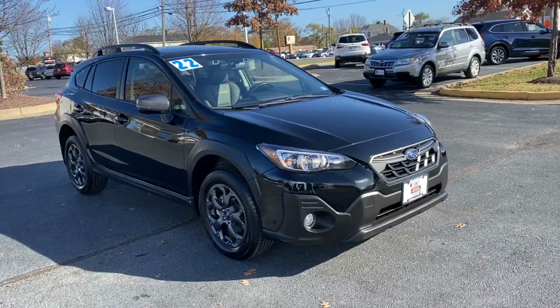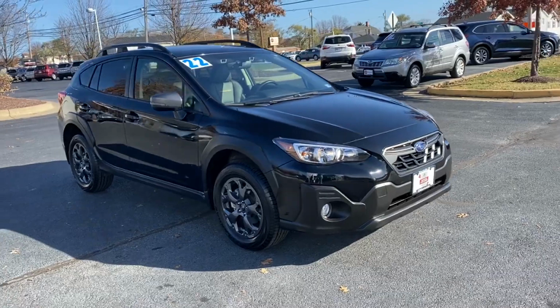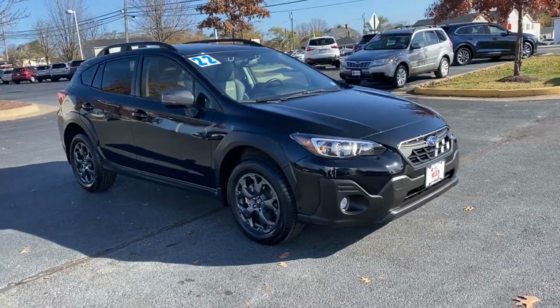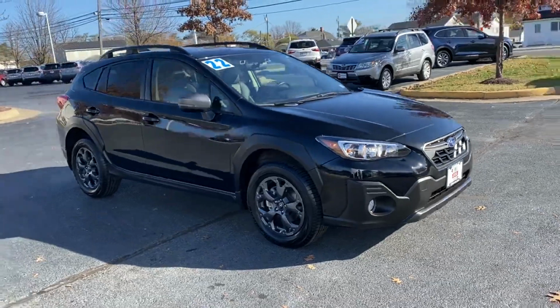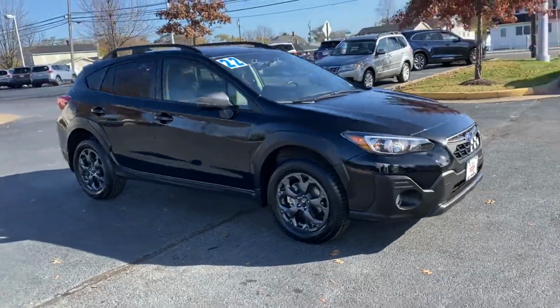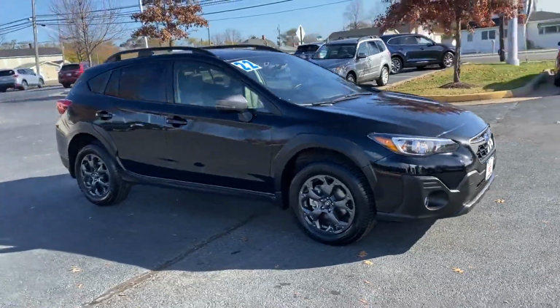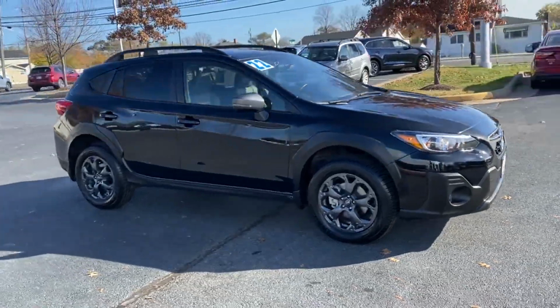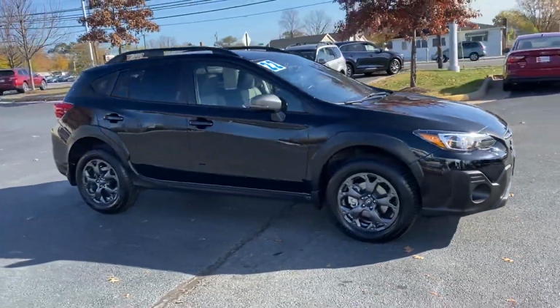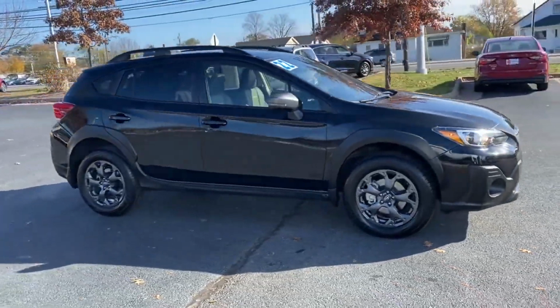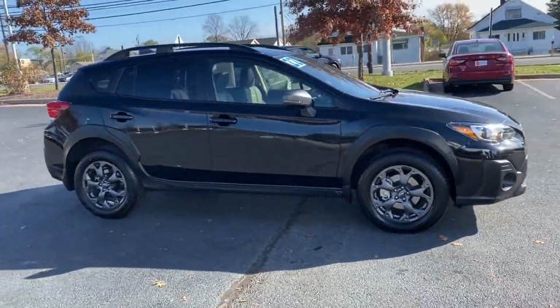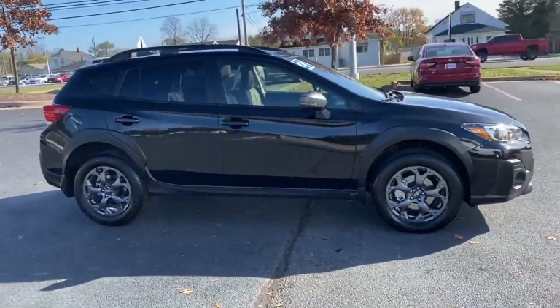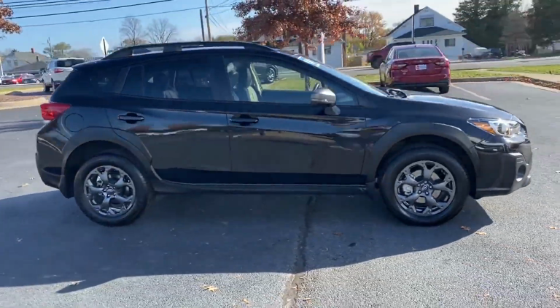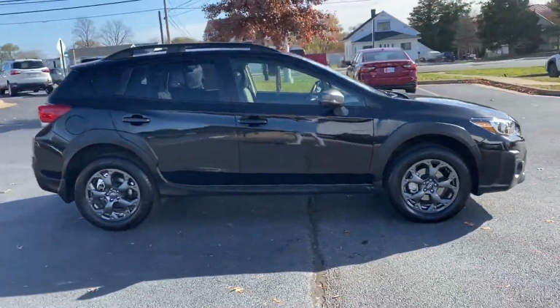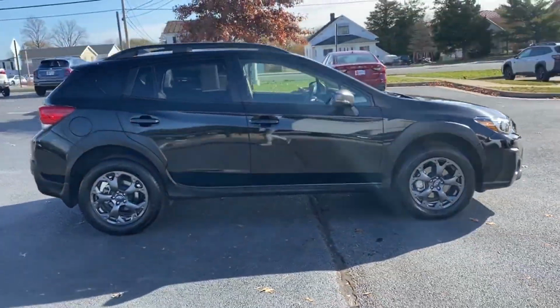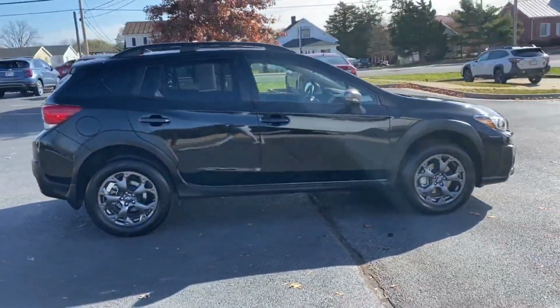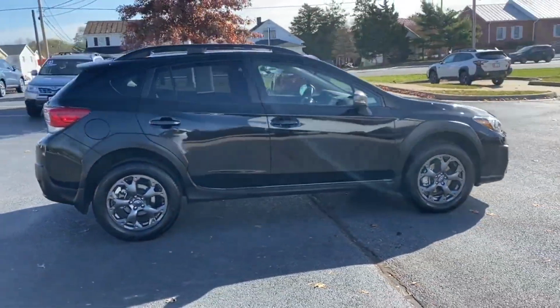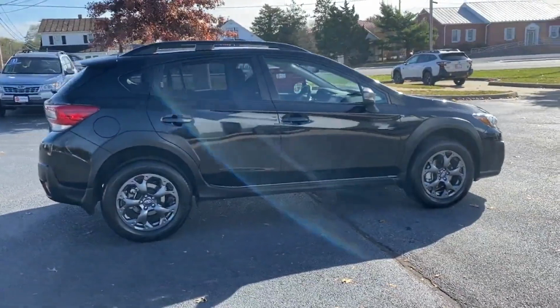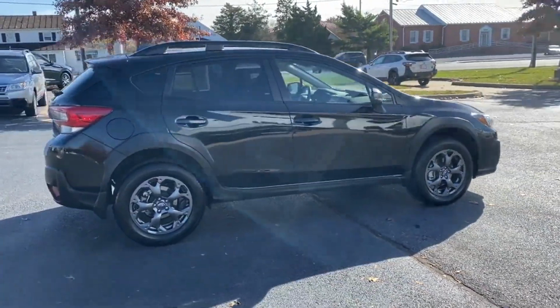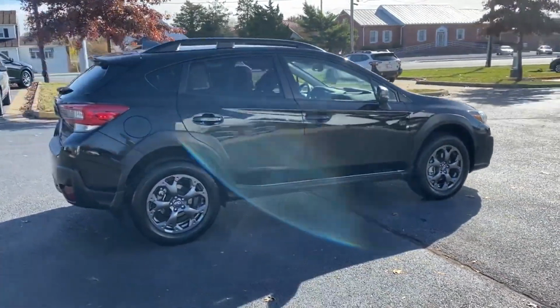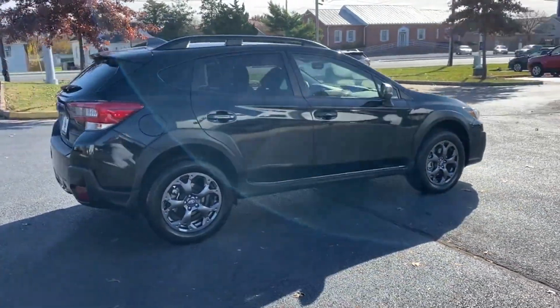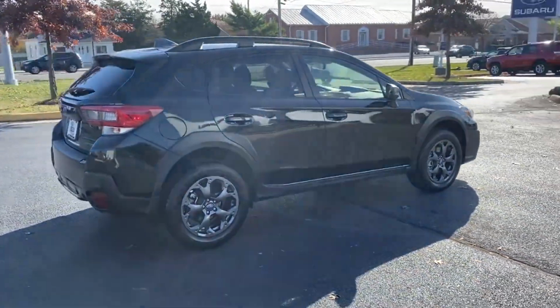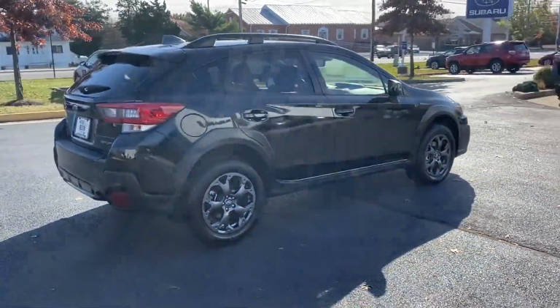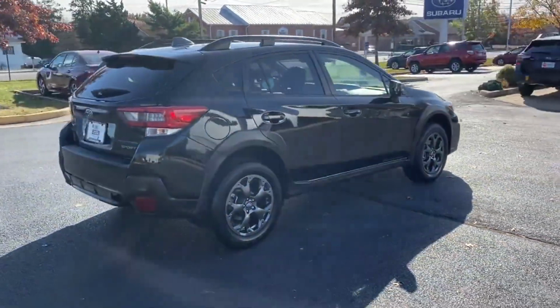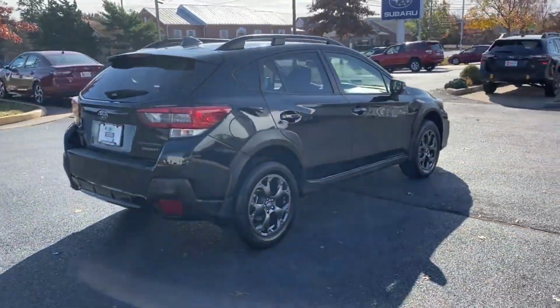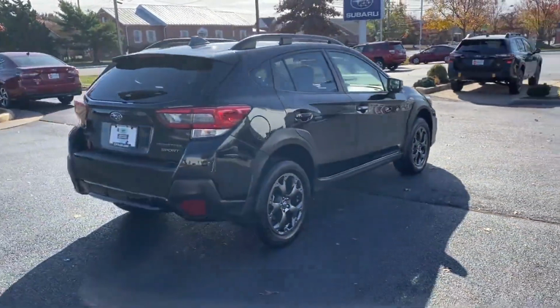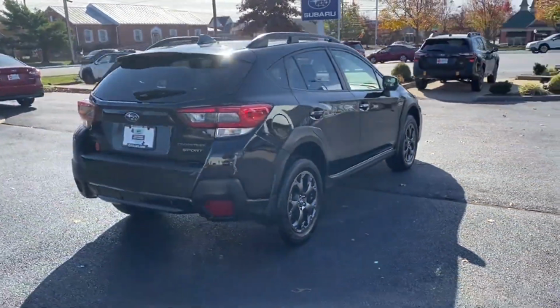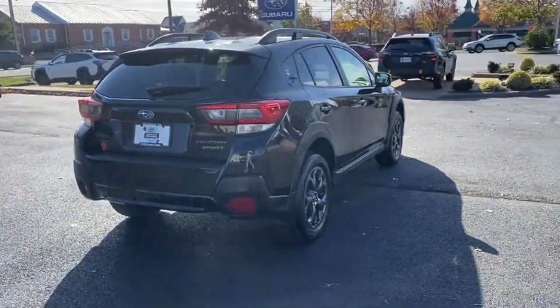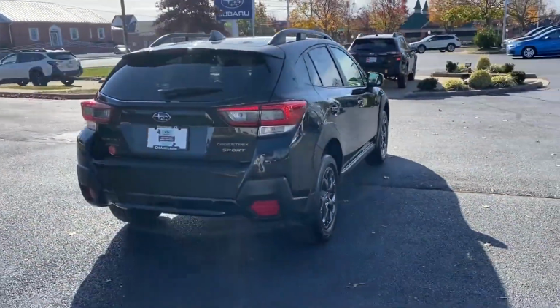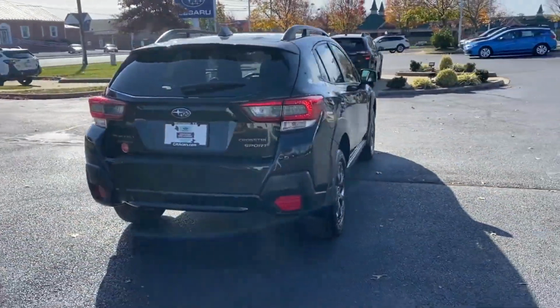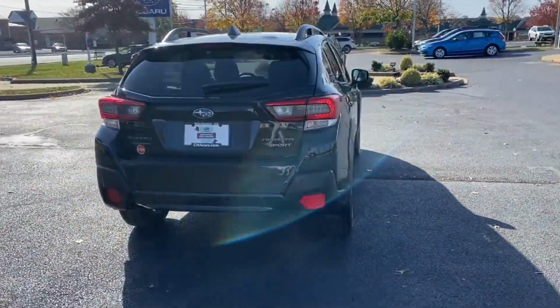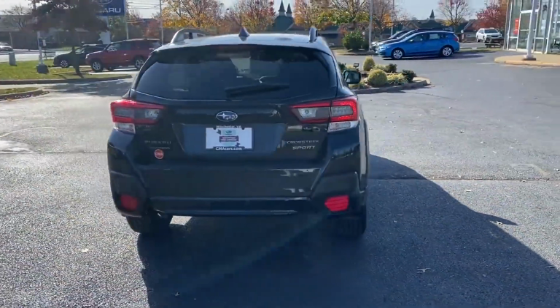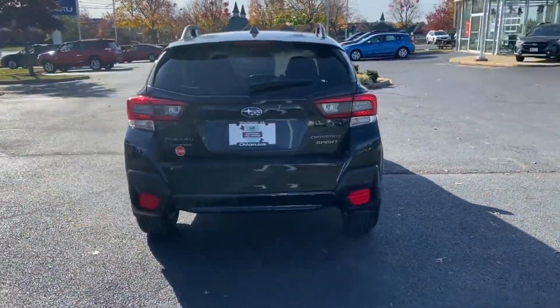2022 Subaru Crosstrek with less than 3,000 miles on the odometer. If you're looking for extras, look no further than these built-in features.